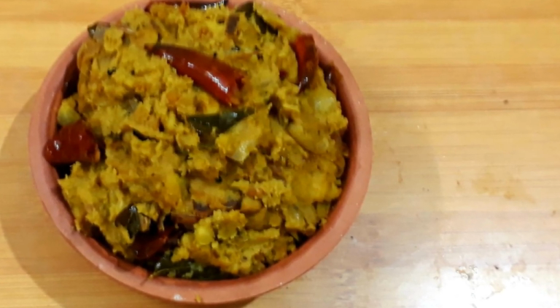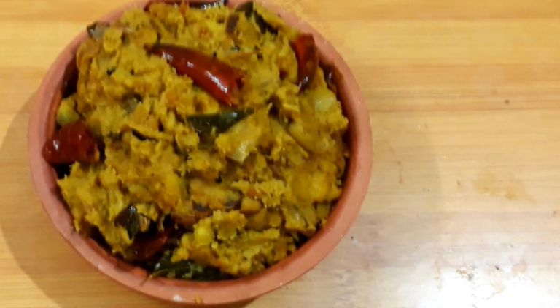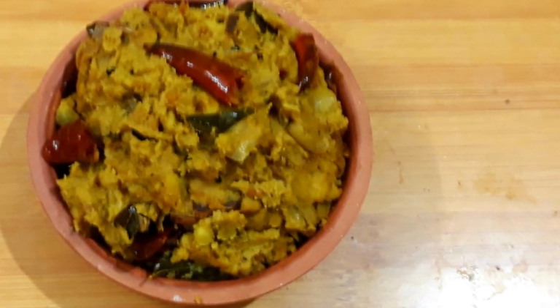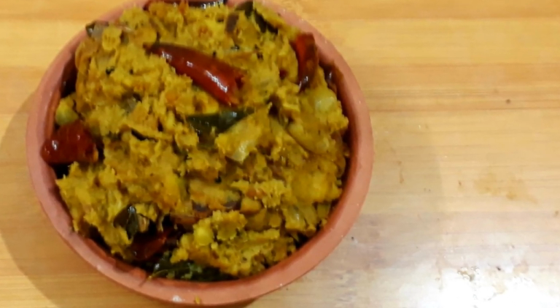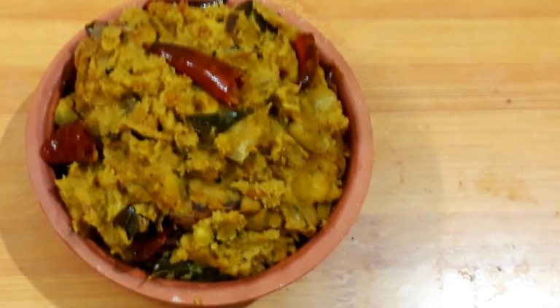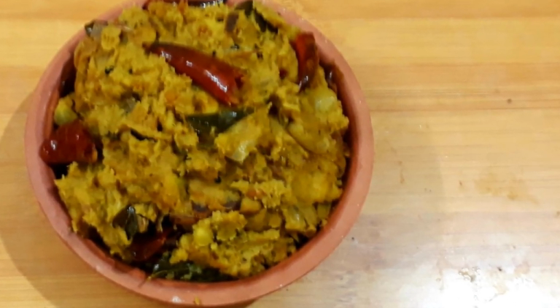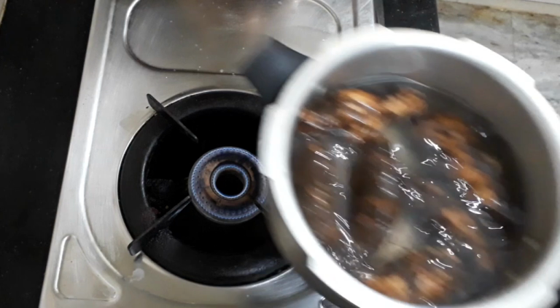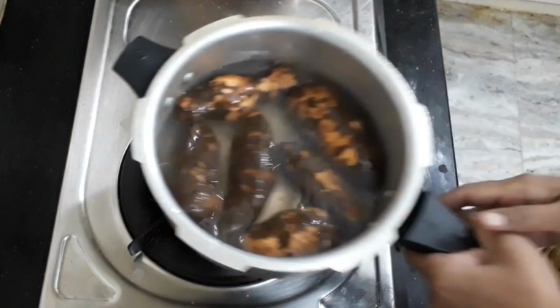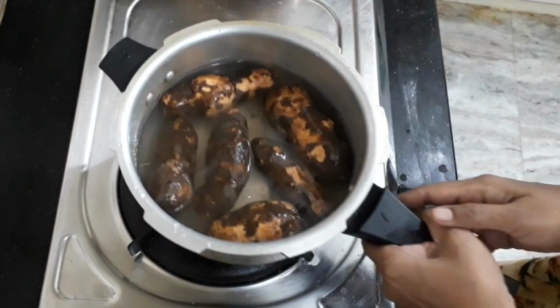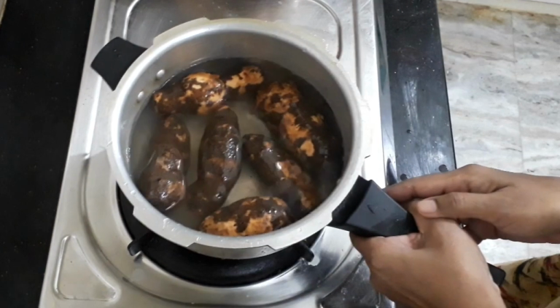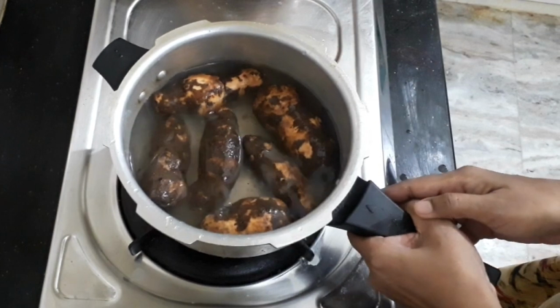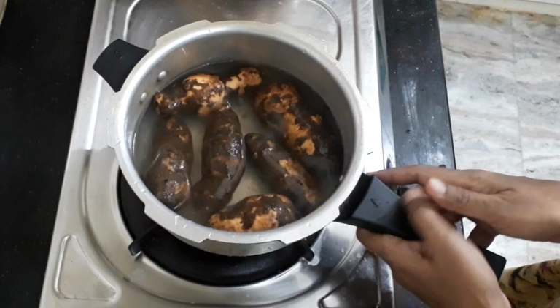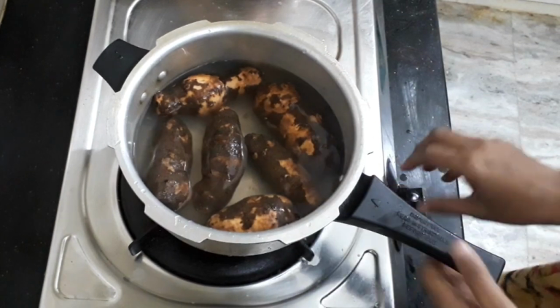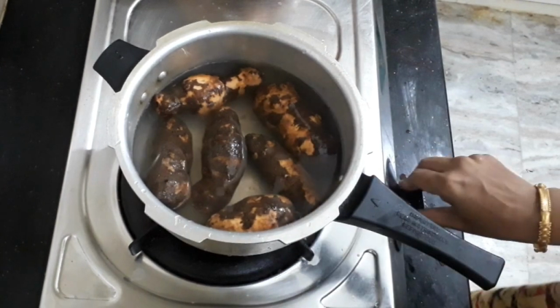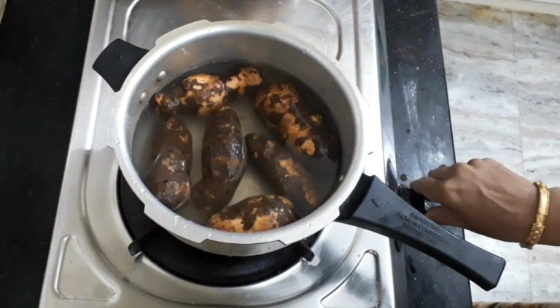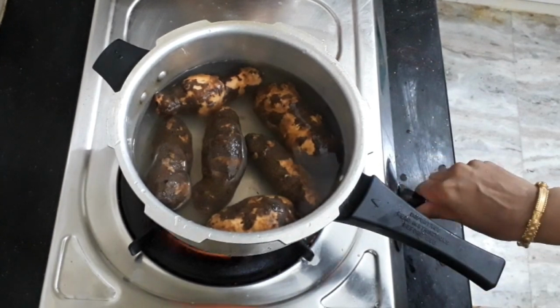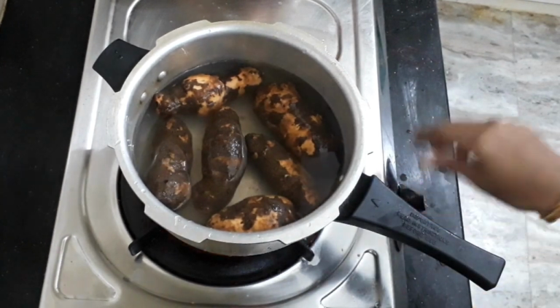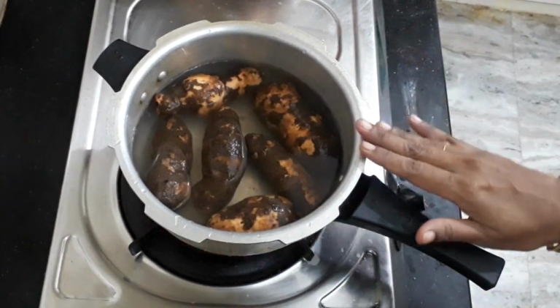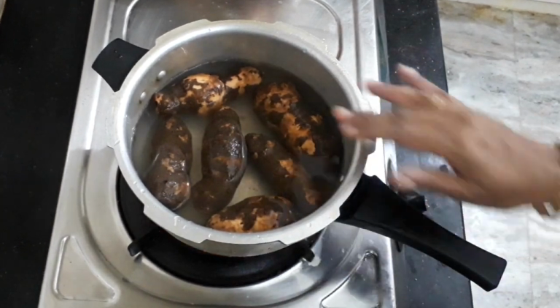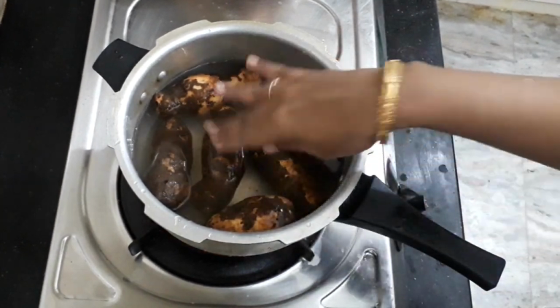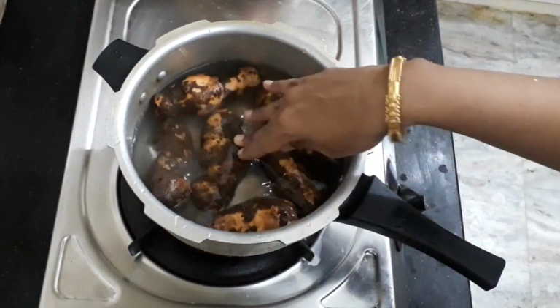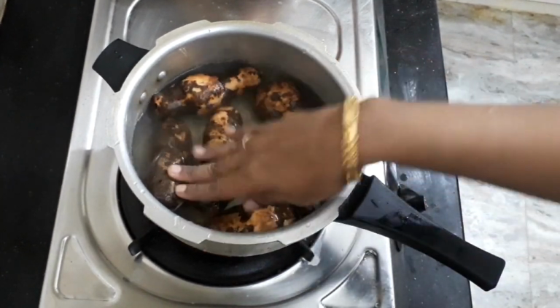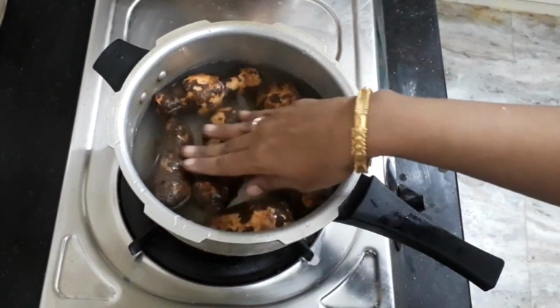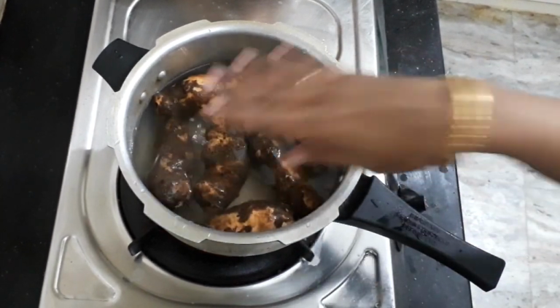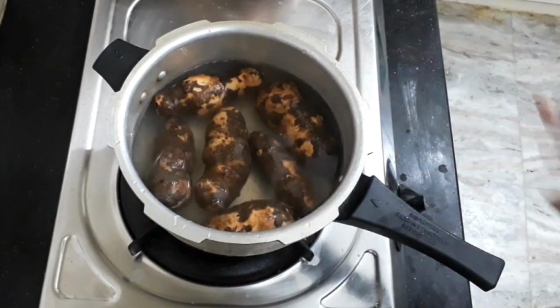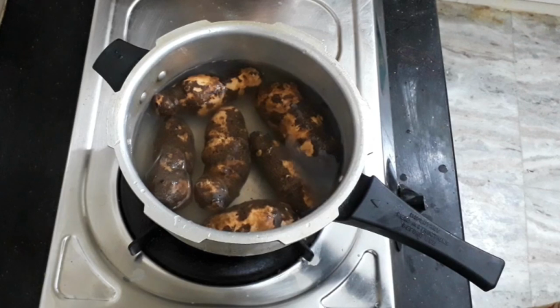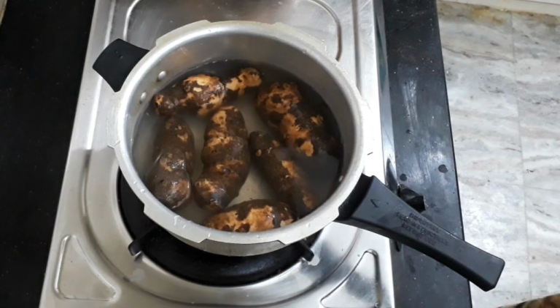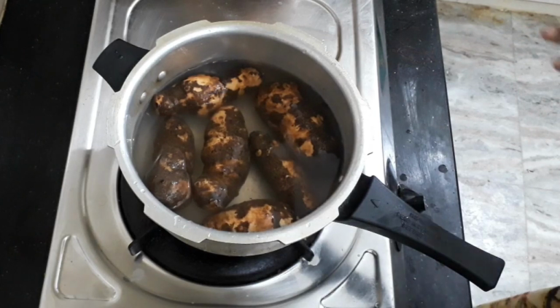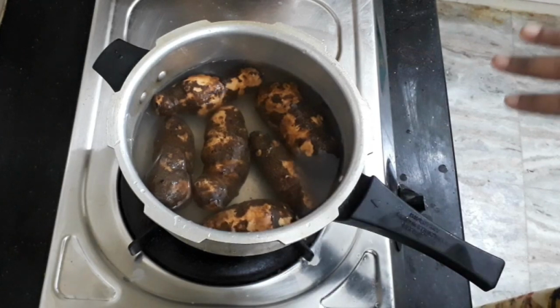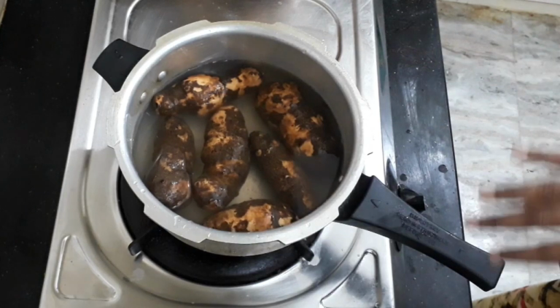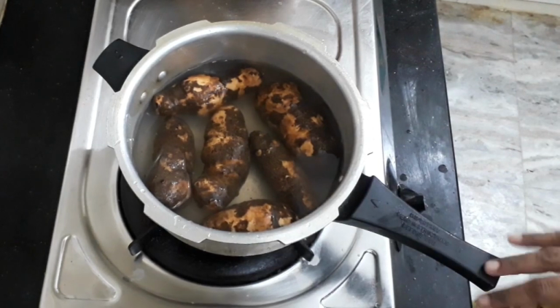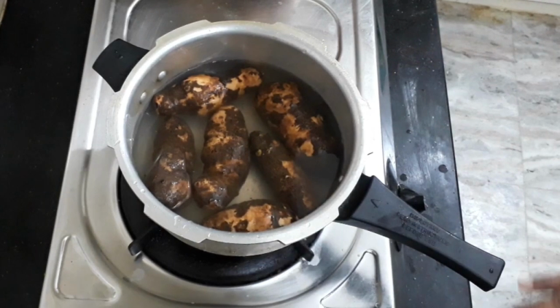Now we have to pack a cup of rice. Here is a chili pepper. Put a bowl of salt and hot water into a cup.